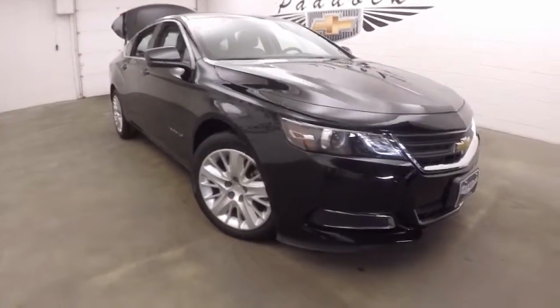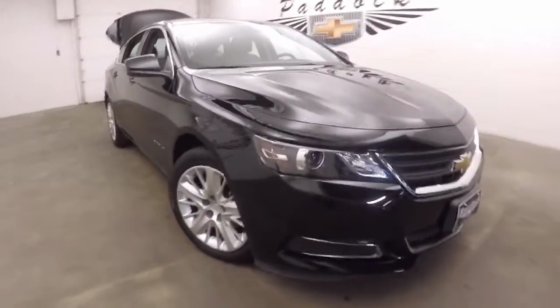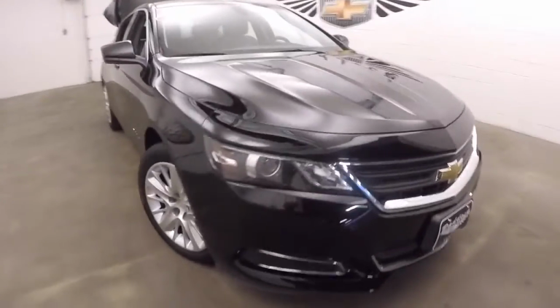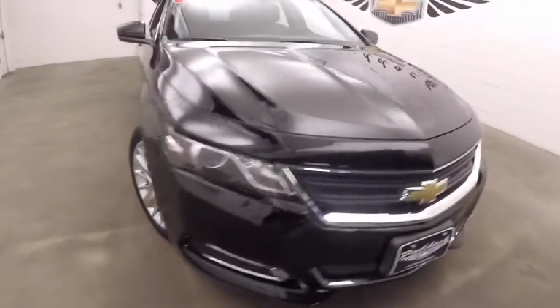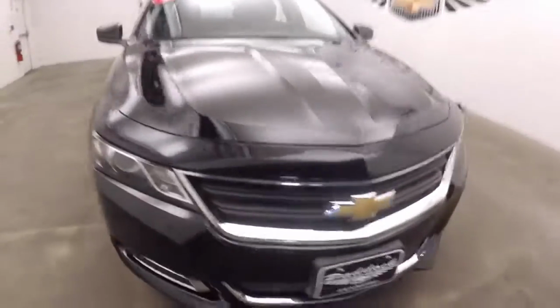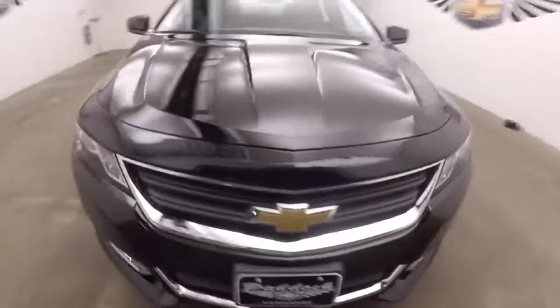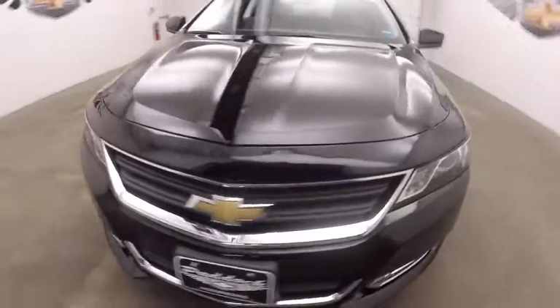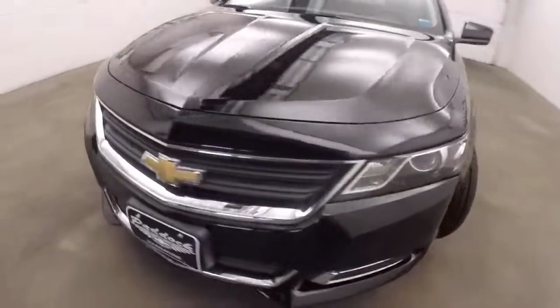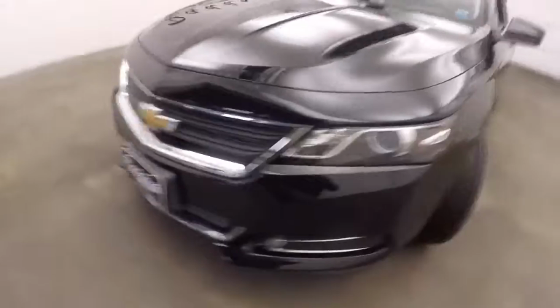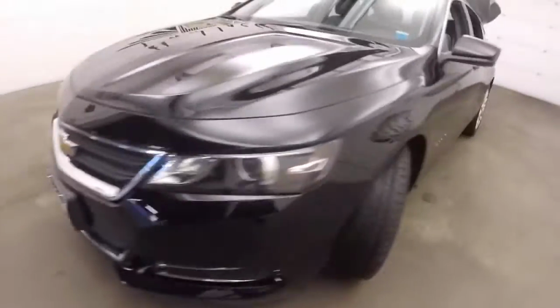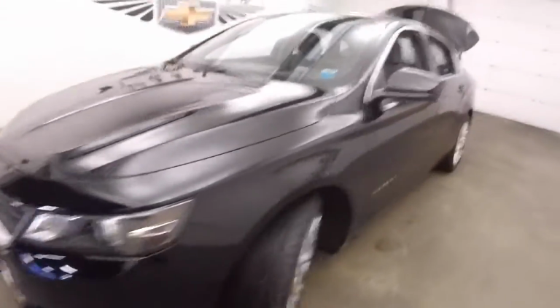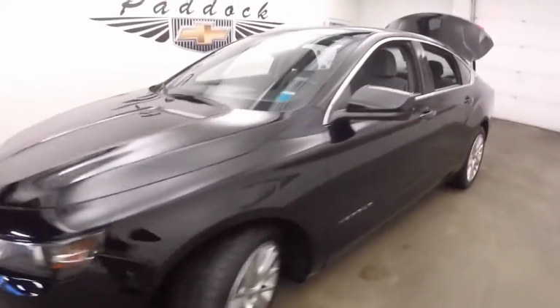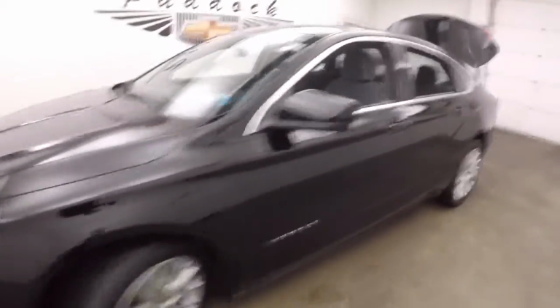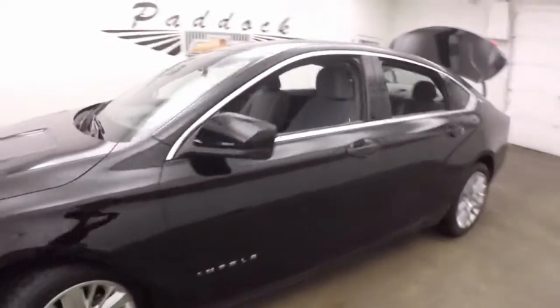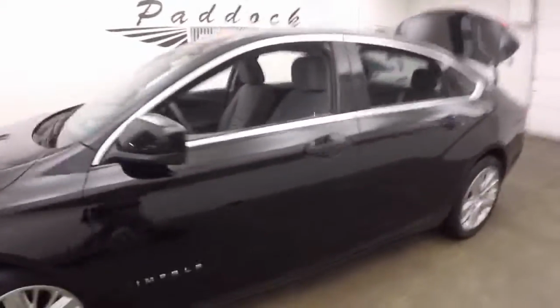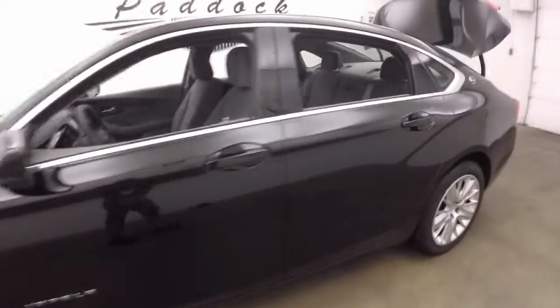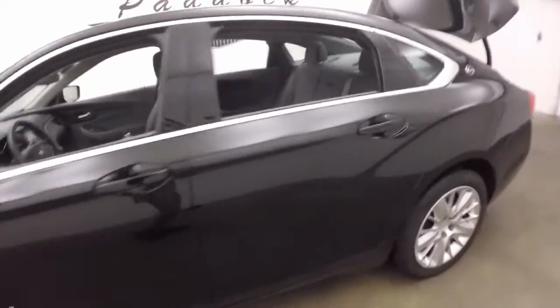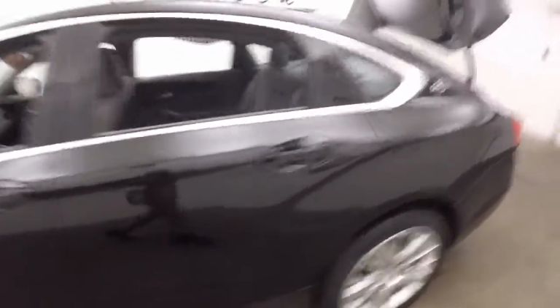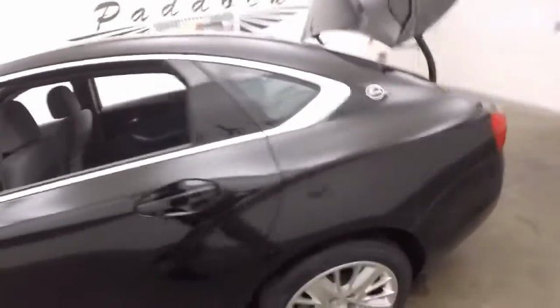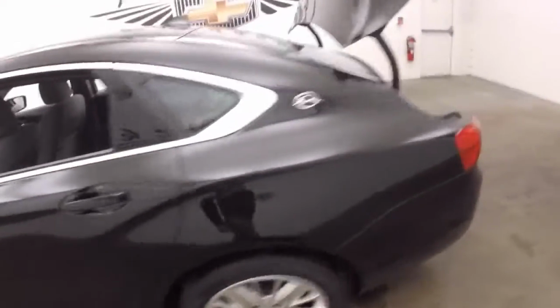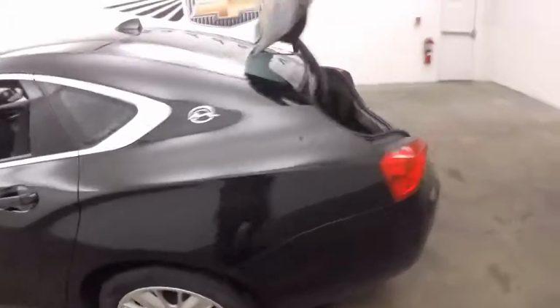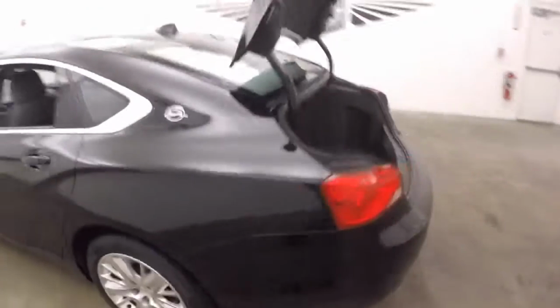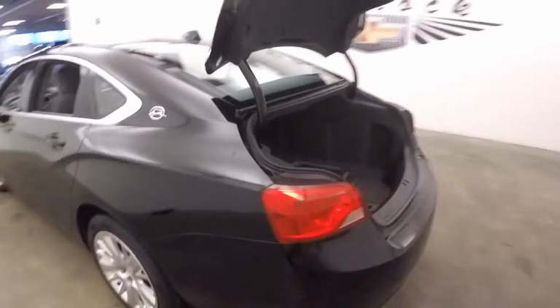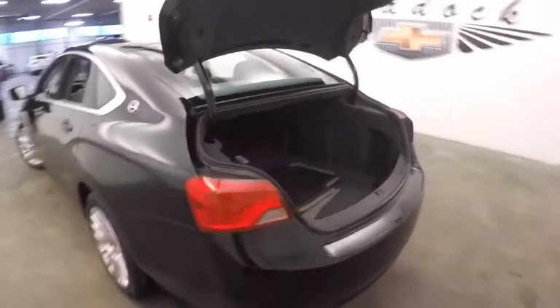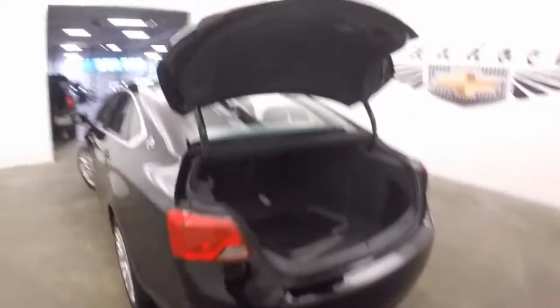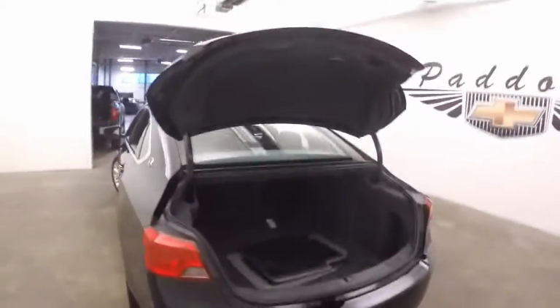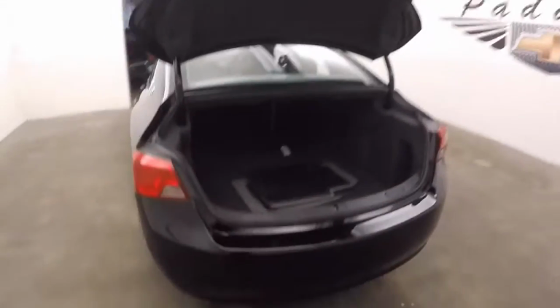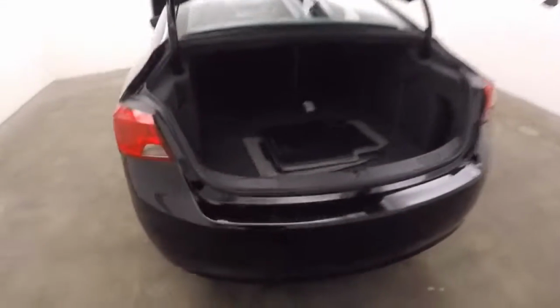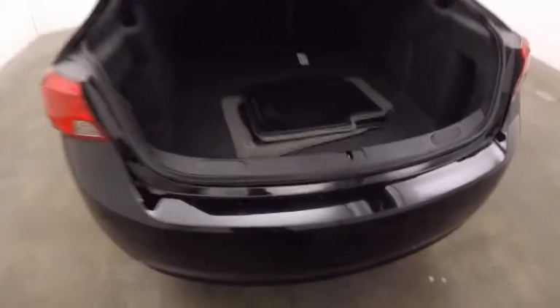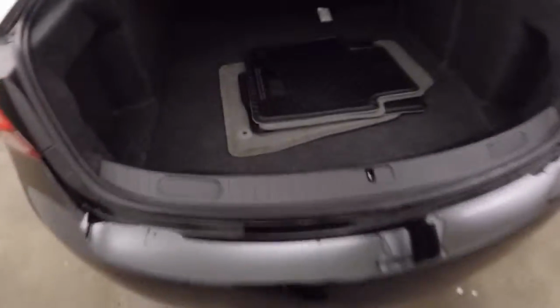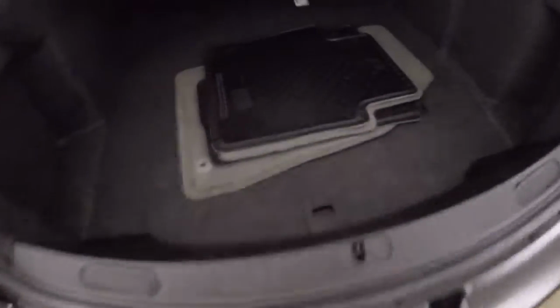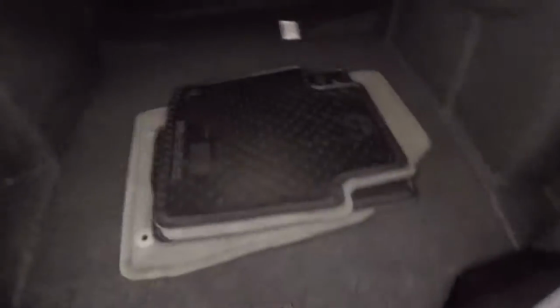Let's take a quick look at this 2014 Chevrolet Impala — beautiful black exterior paint. In this video walk-around, we're simply going to start at the back of the vehicle, back here at the trunk, and work our way to the front.